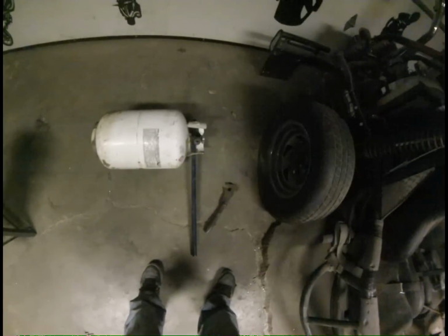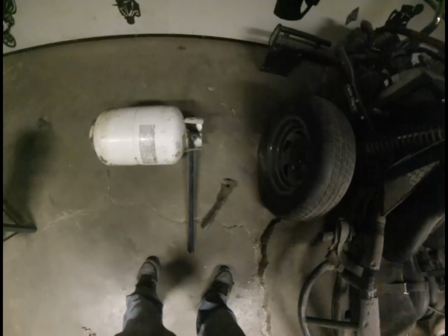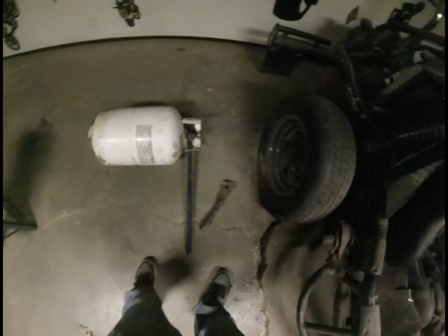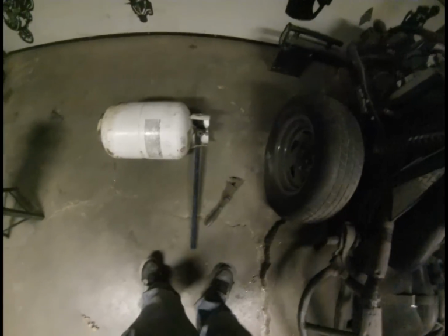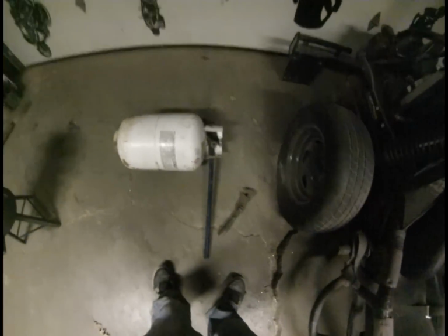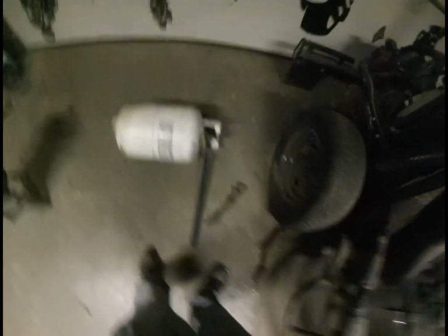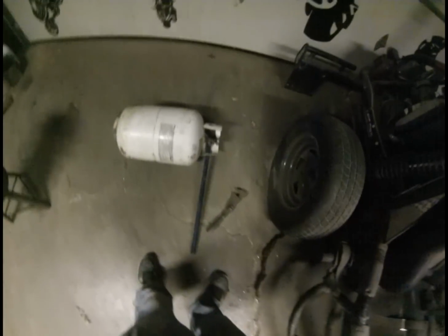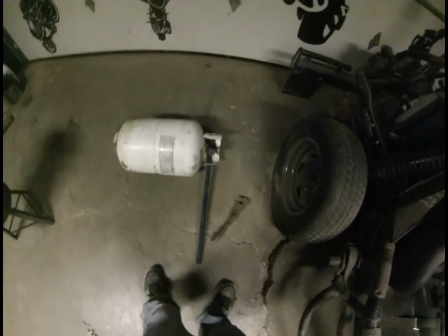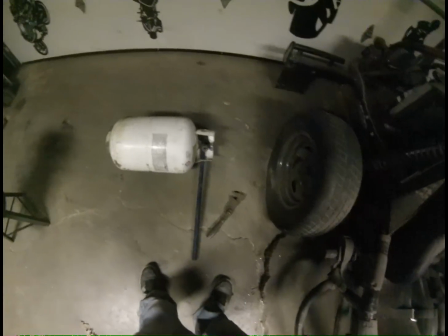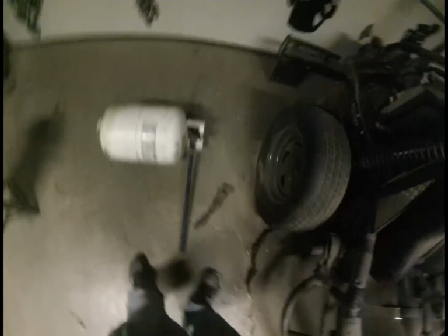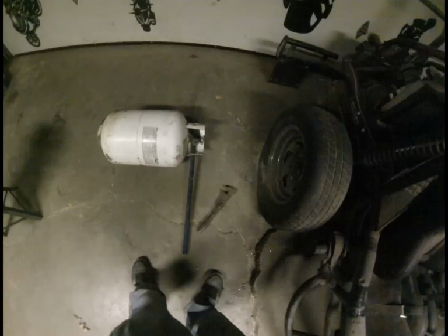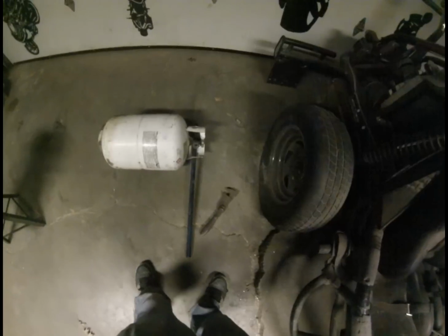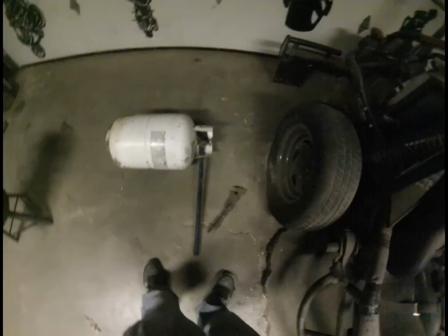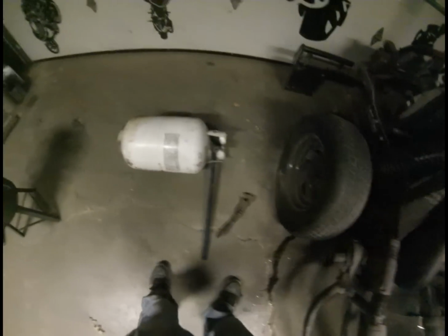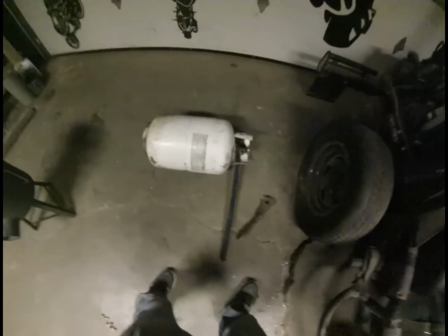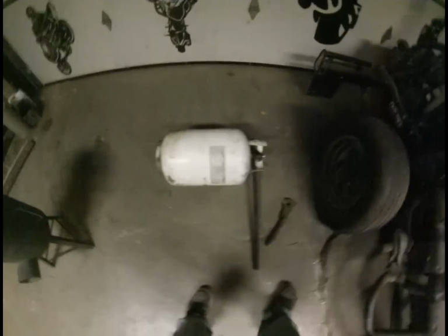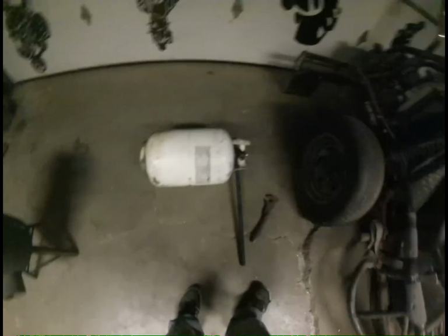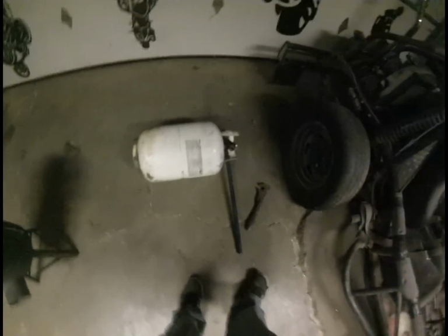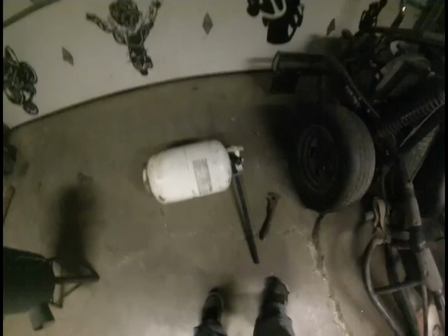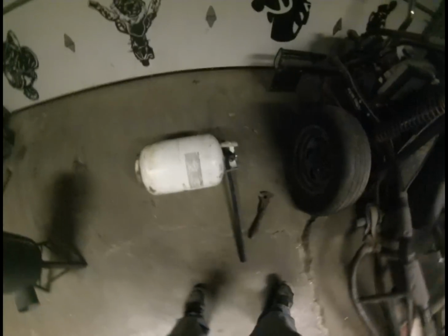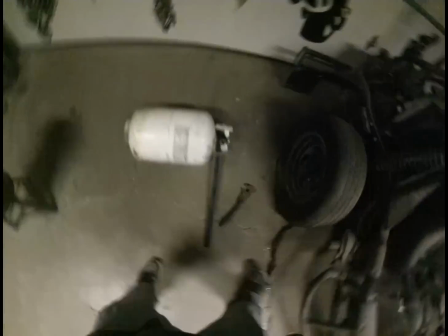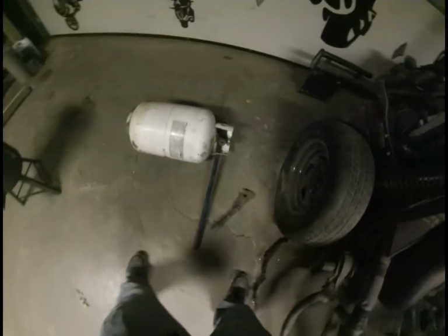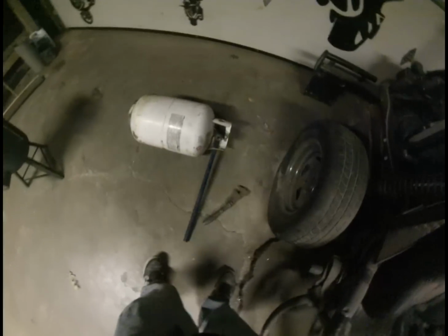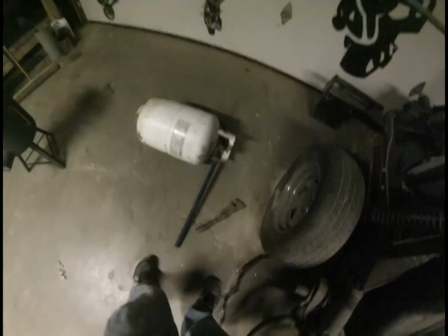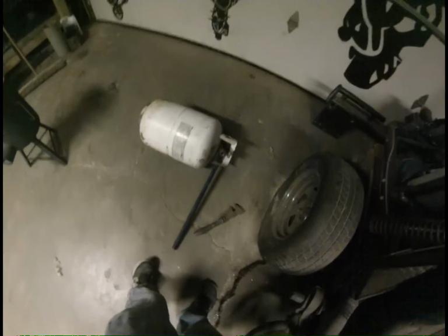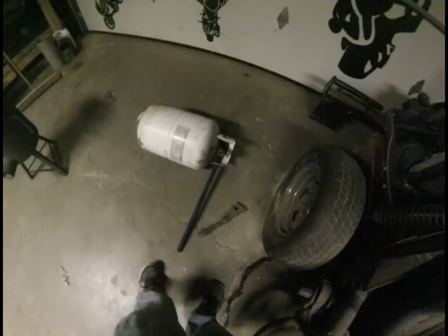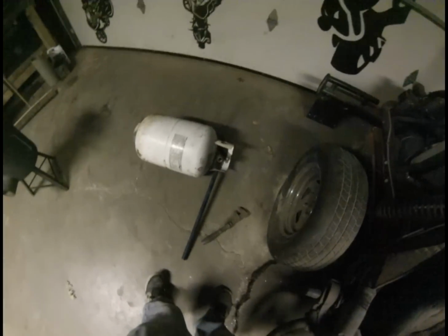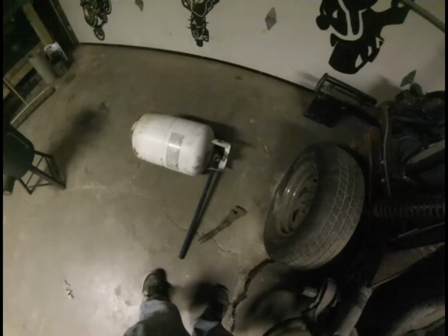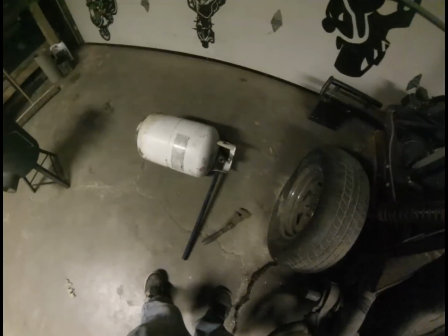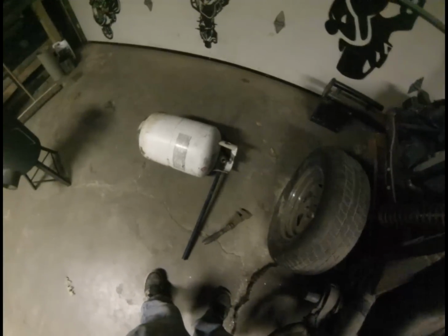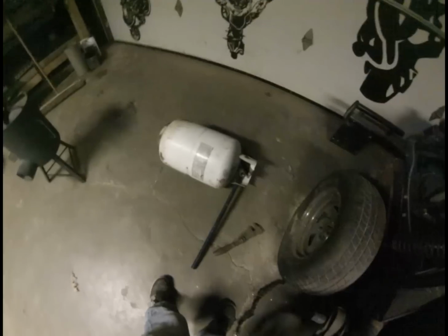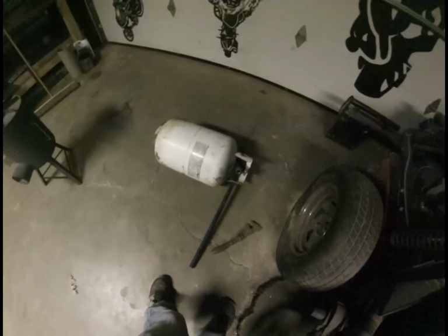After you get the valve off, some people light it, but I prefer to purge it out with water. I filled it all the way up and drained it out.